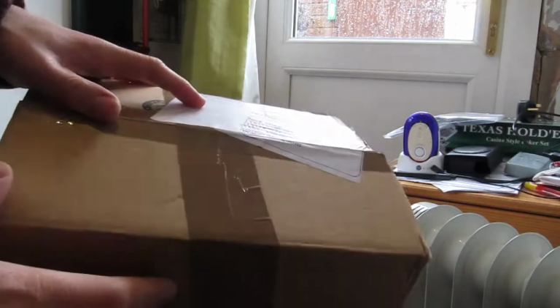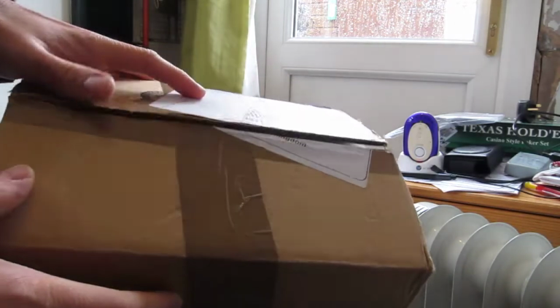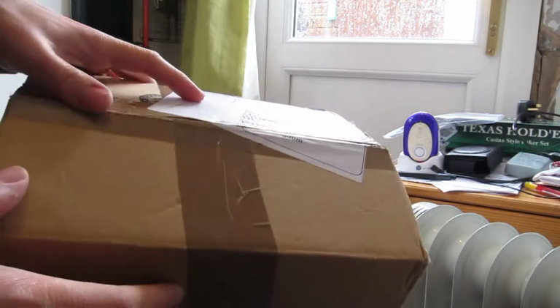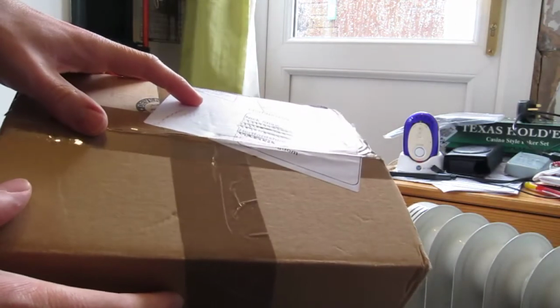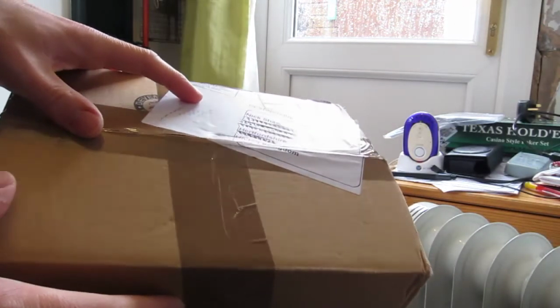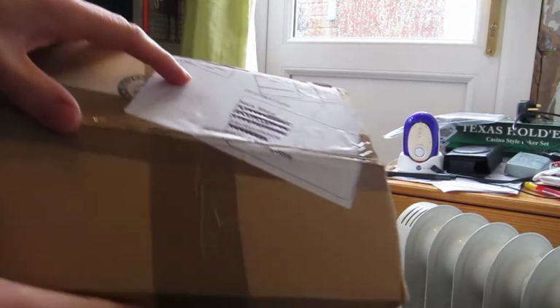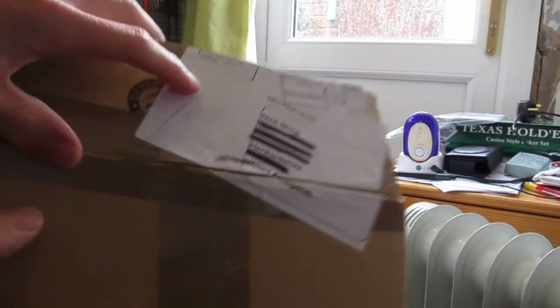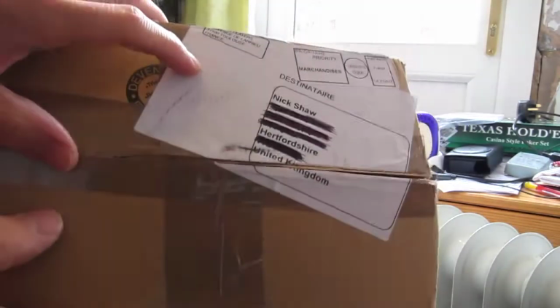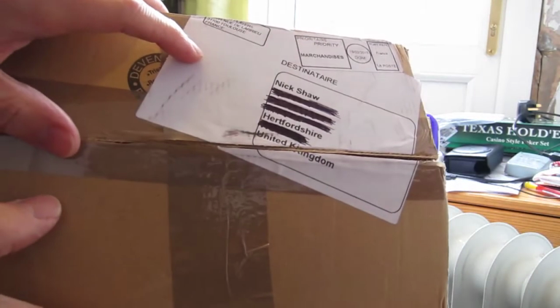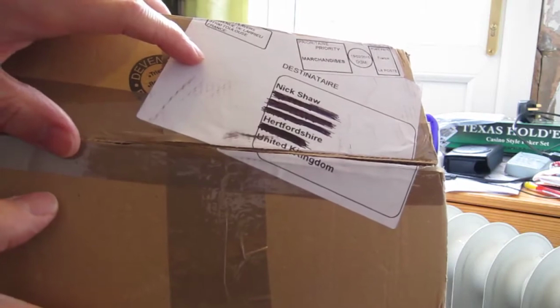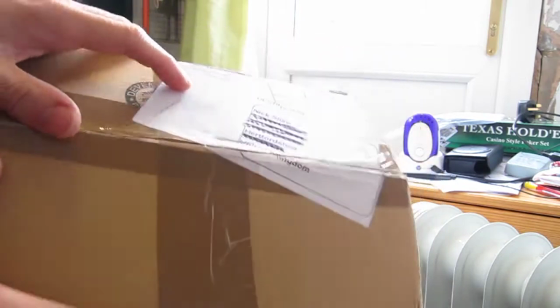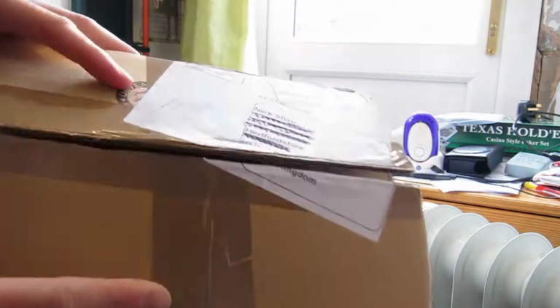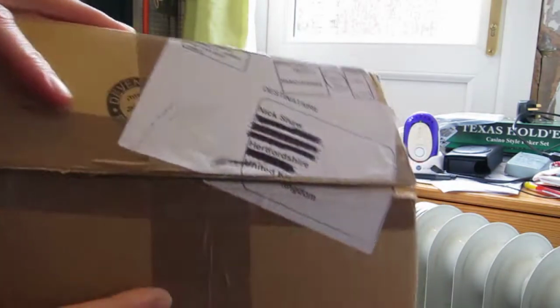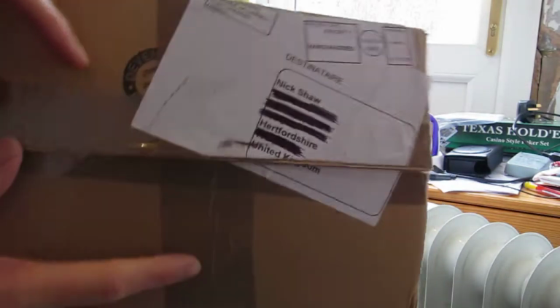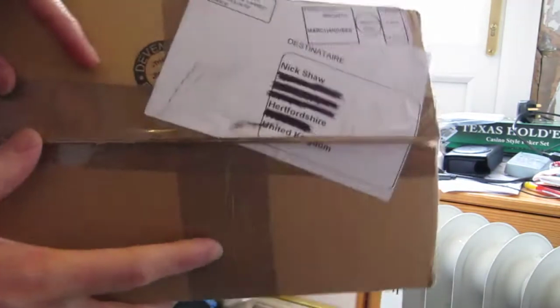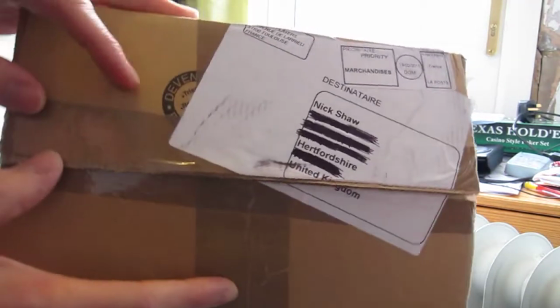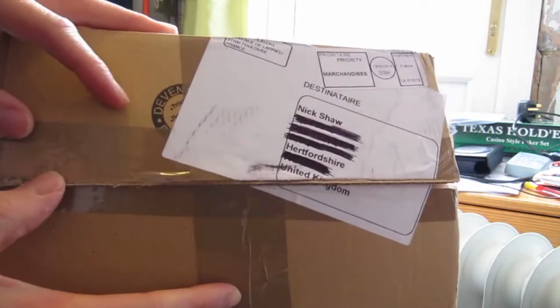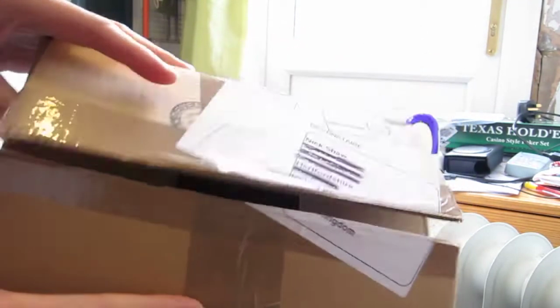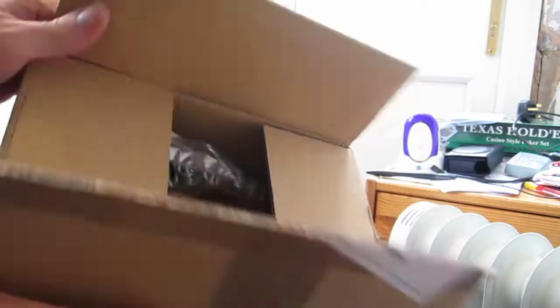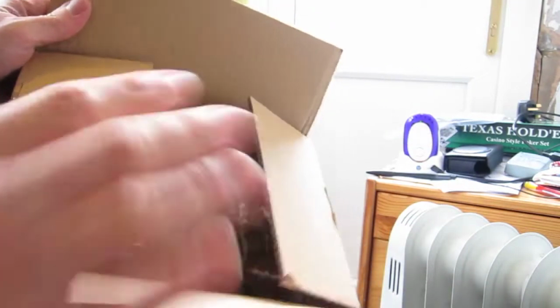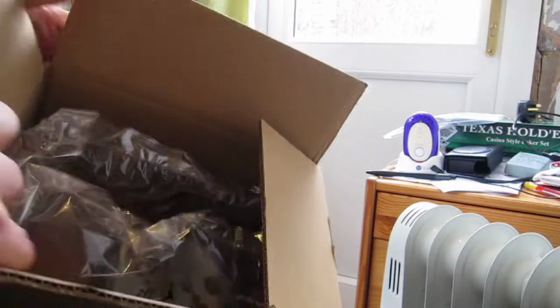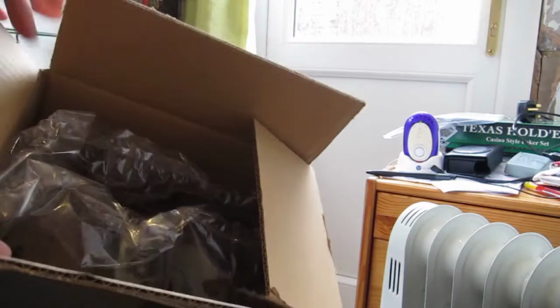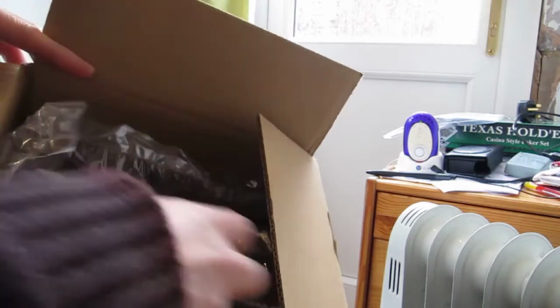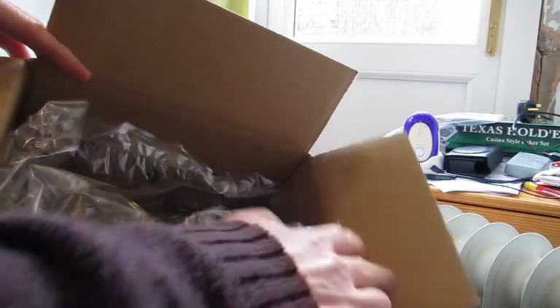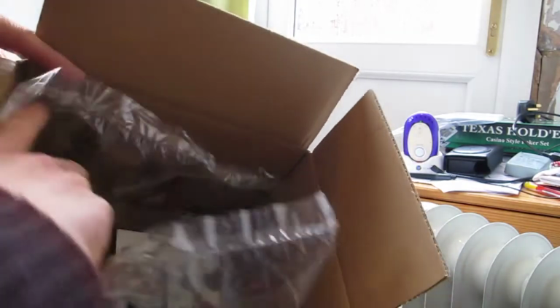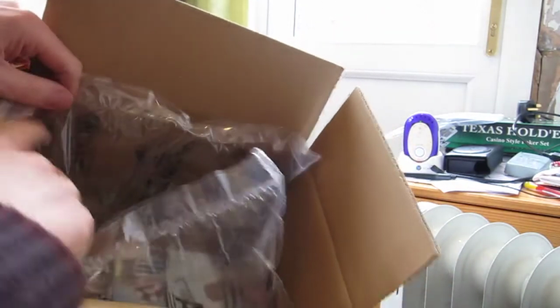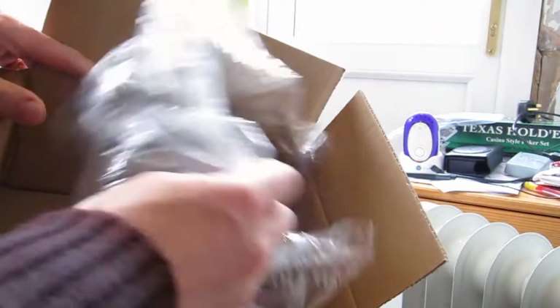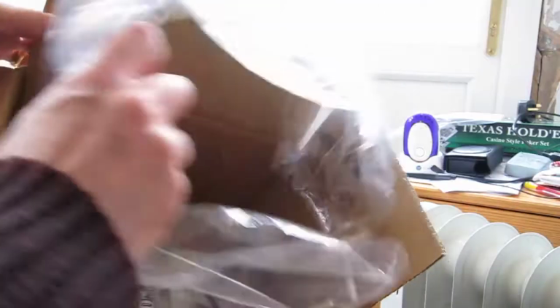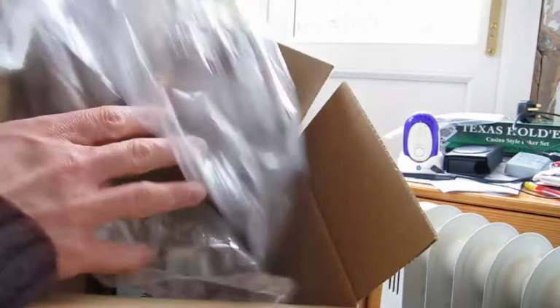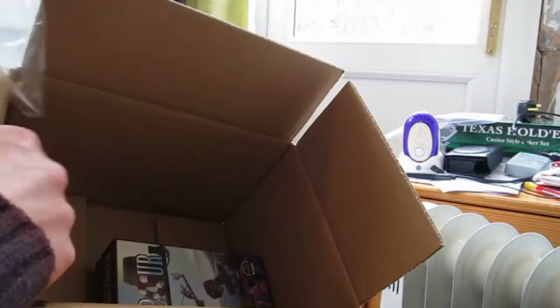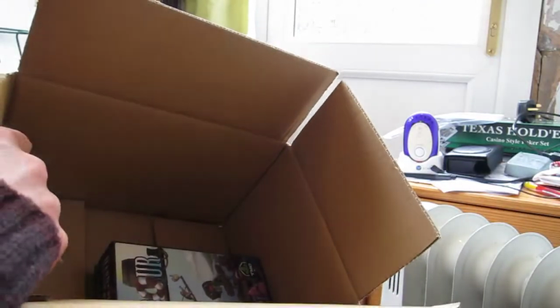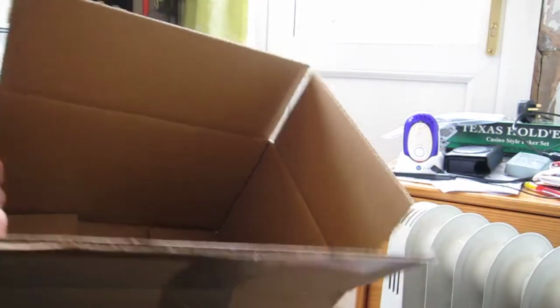This is a quick unboxing video for Harbour that's just arrived. I'll screw back my address there — you can see an interesting angle they stuck the label on. A bit of useless packaging there.